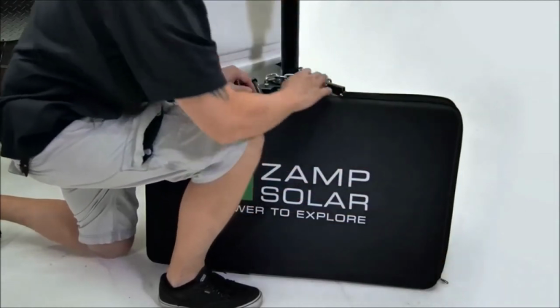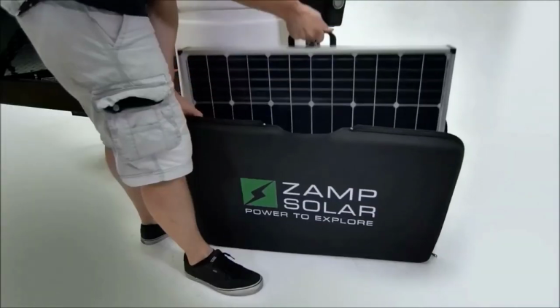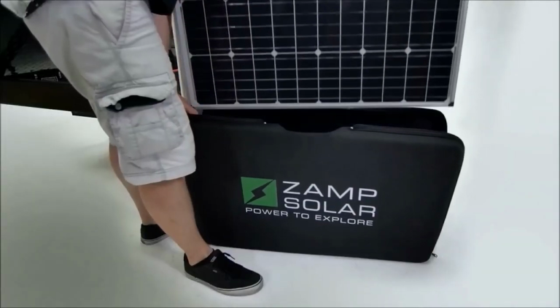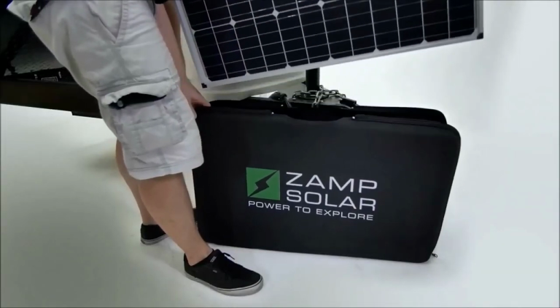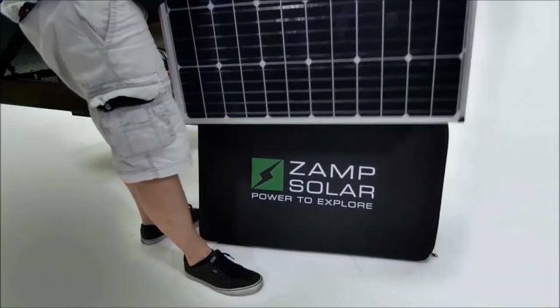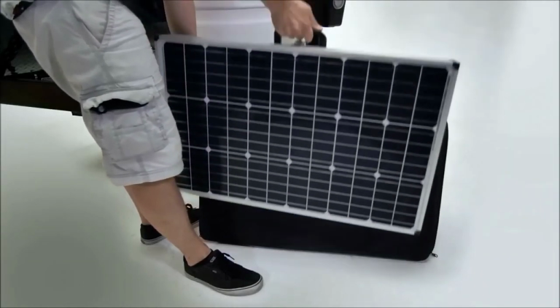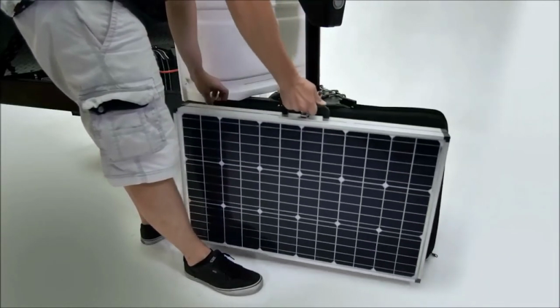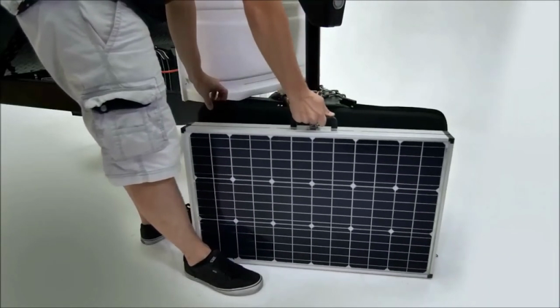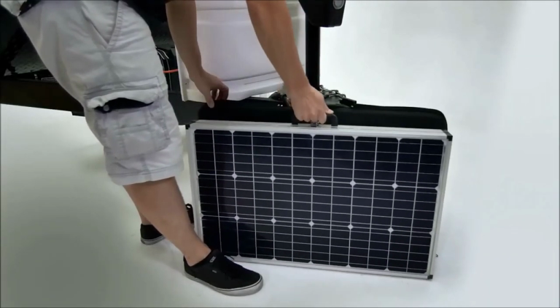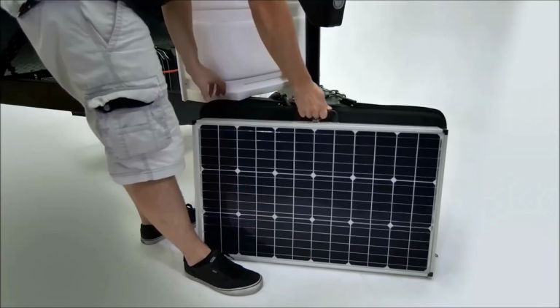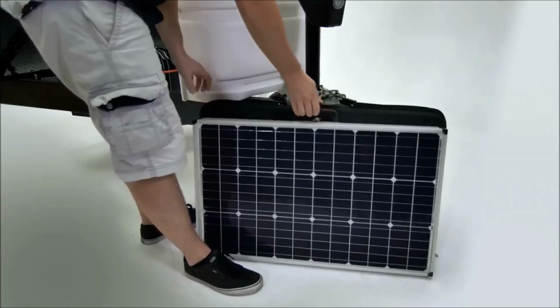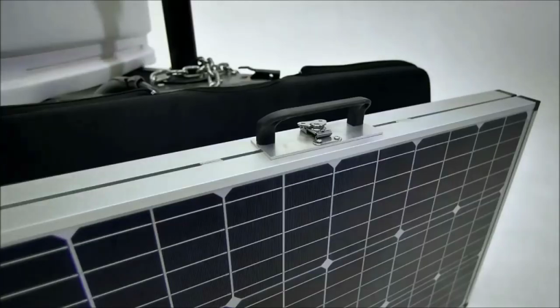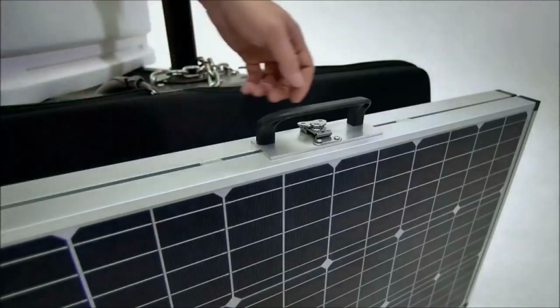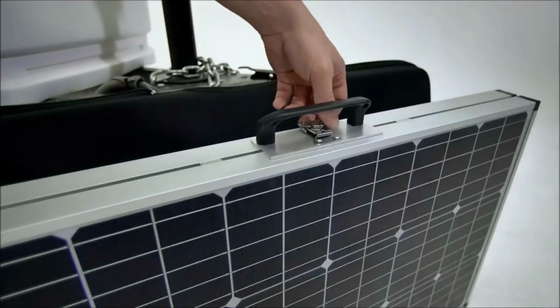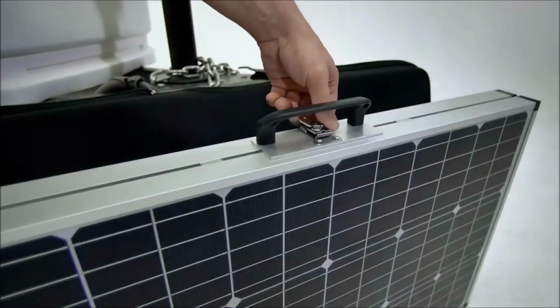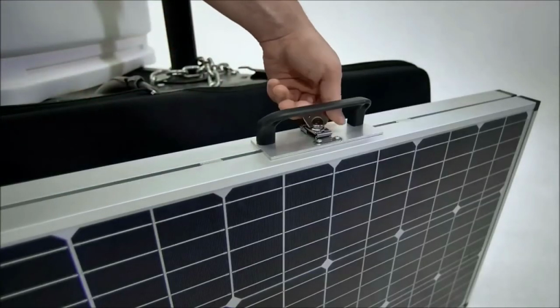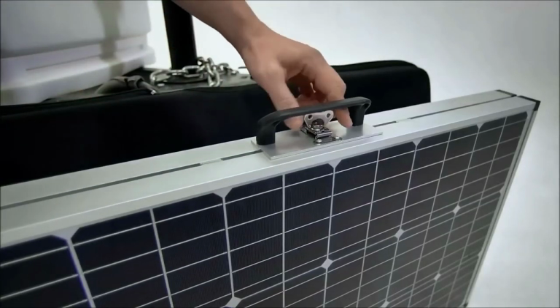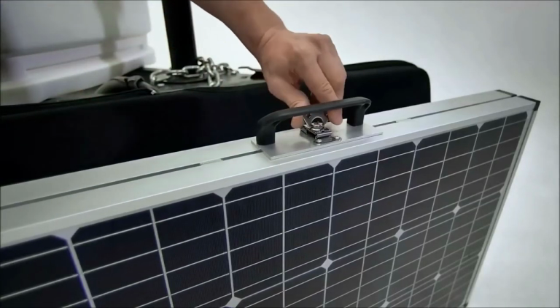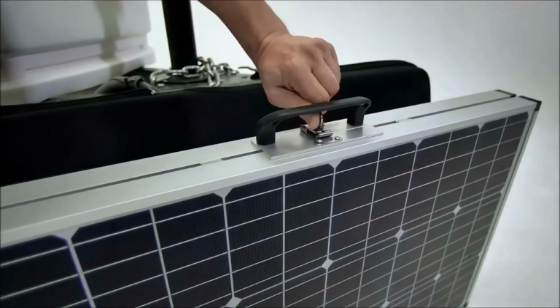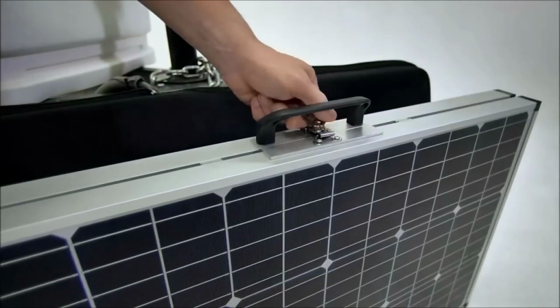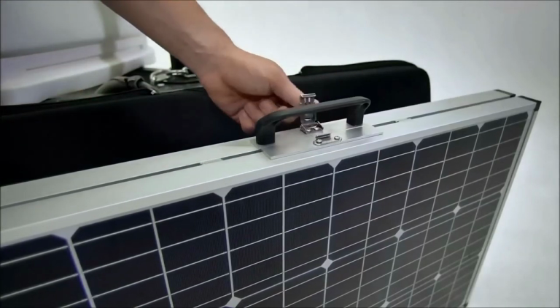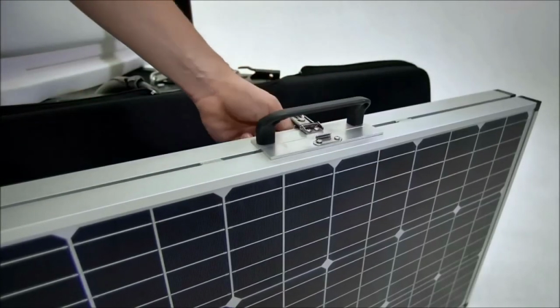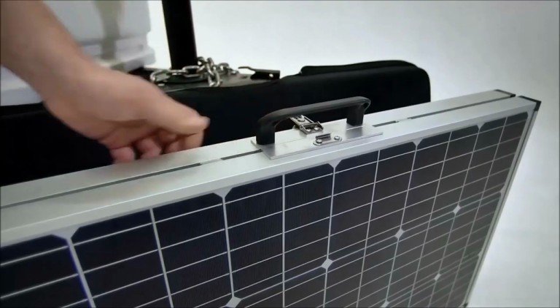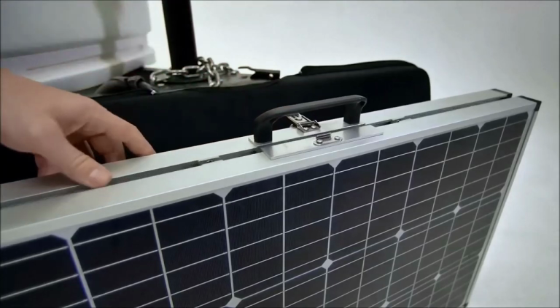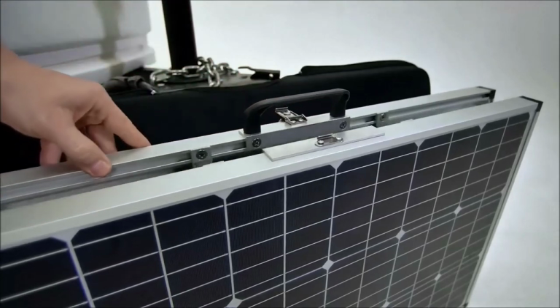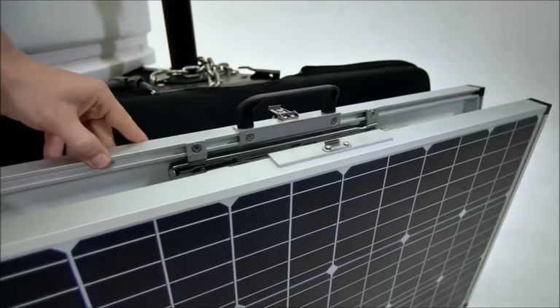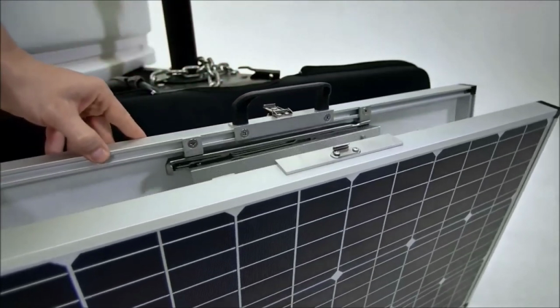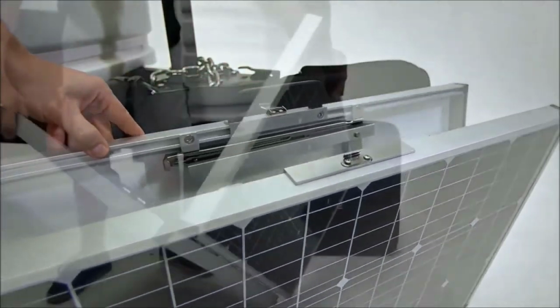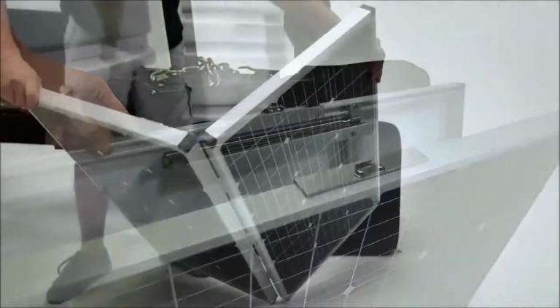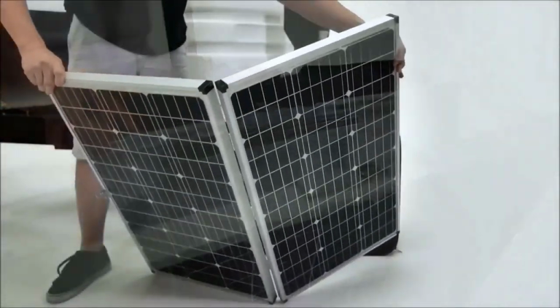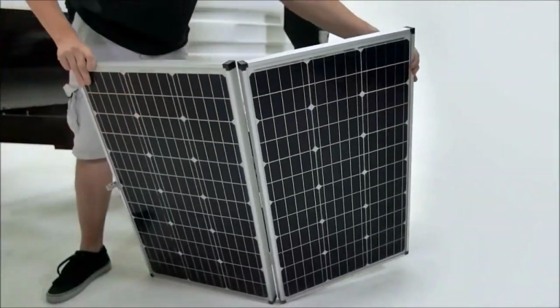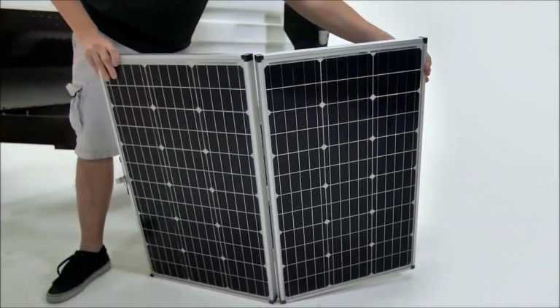The kit weighs around 40 pounds and measures 42 x 24.5 x 4.5 inches. Sturdy and easy to use, the ZAMP Solar Portable Solar Panel Kit will be a welcome addition to your RV trips.